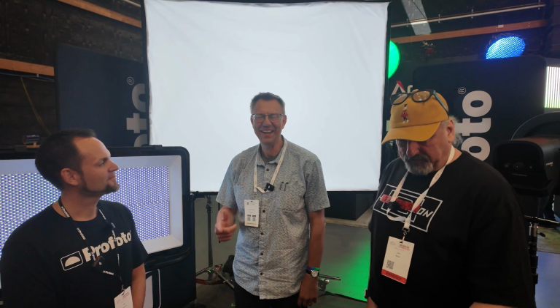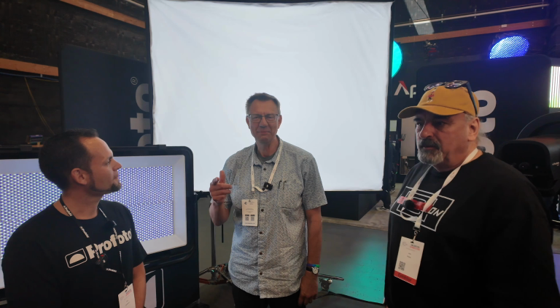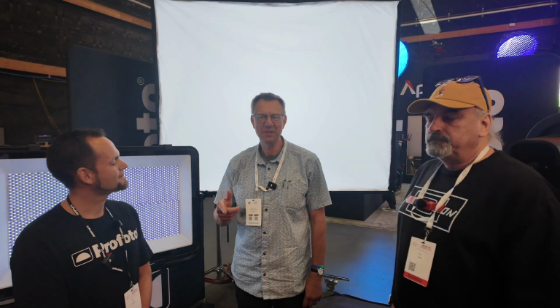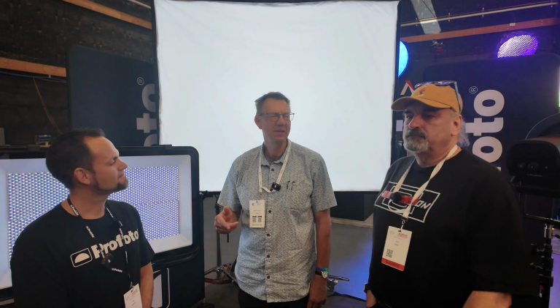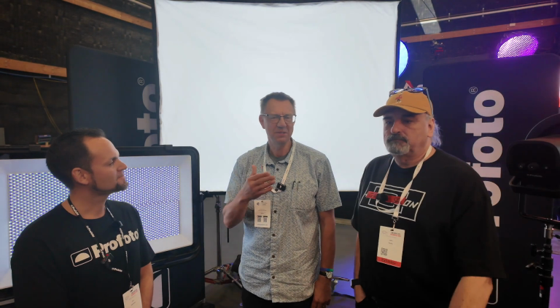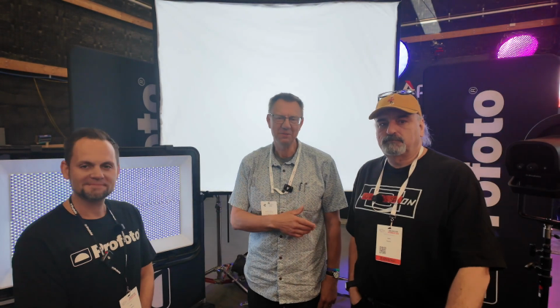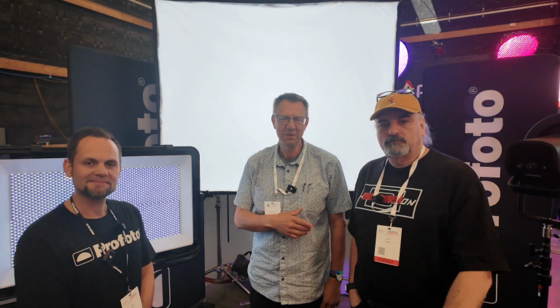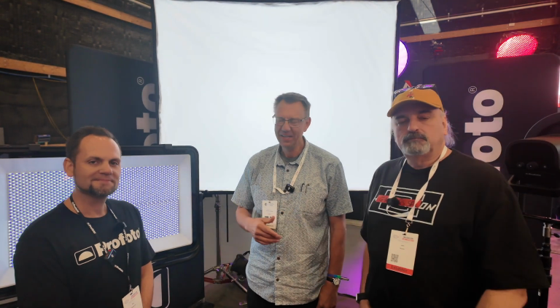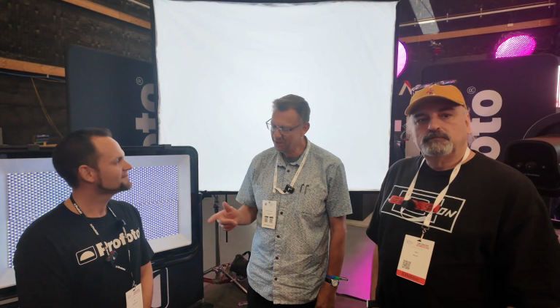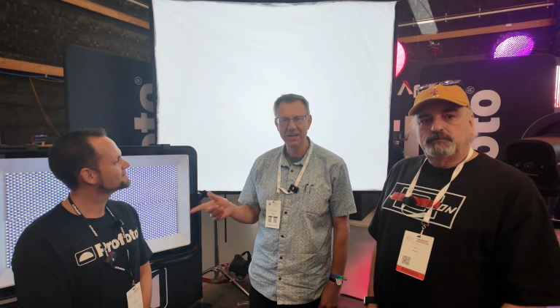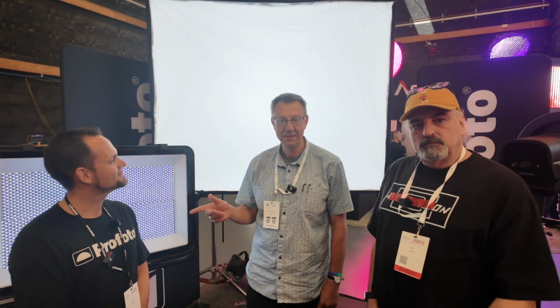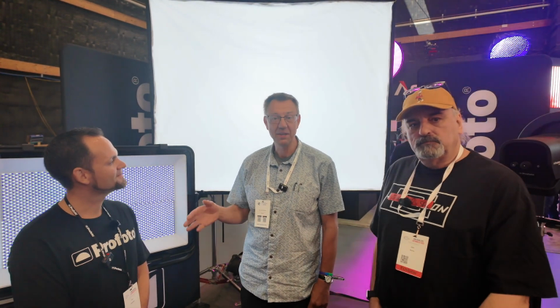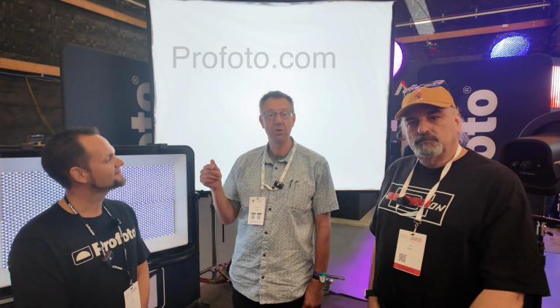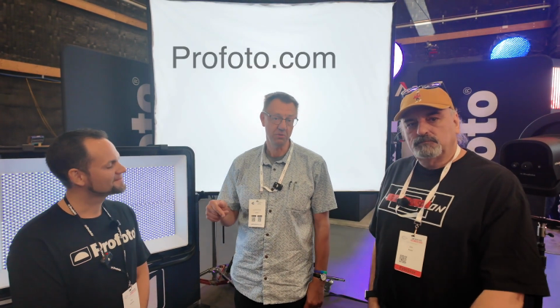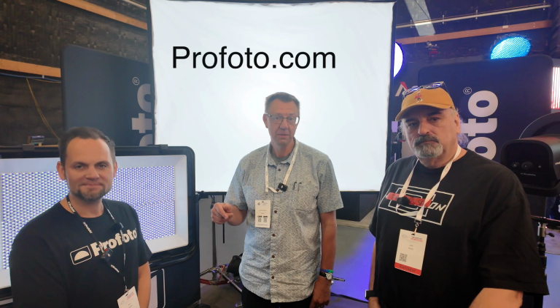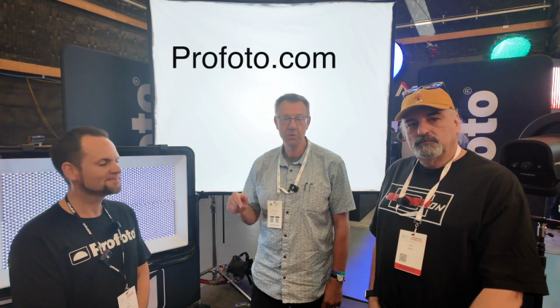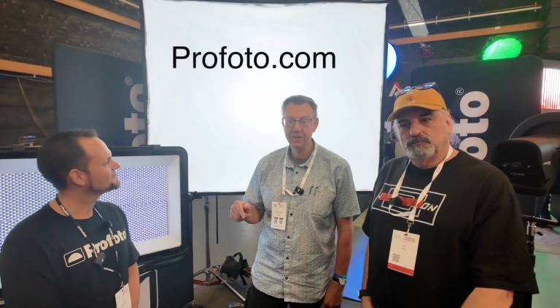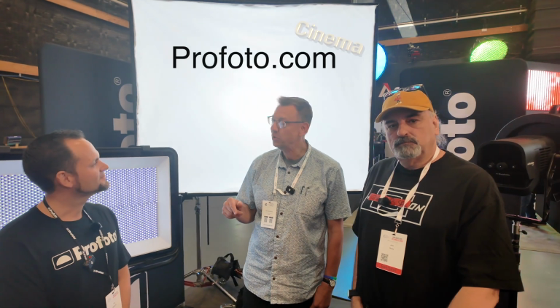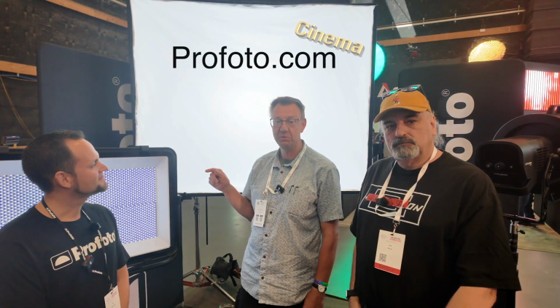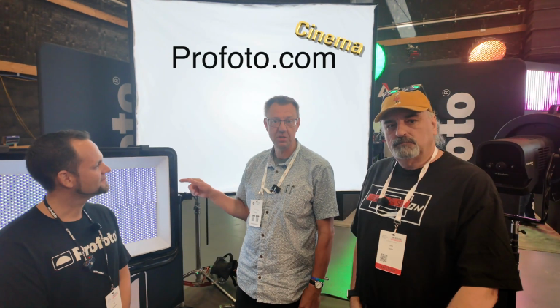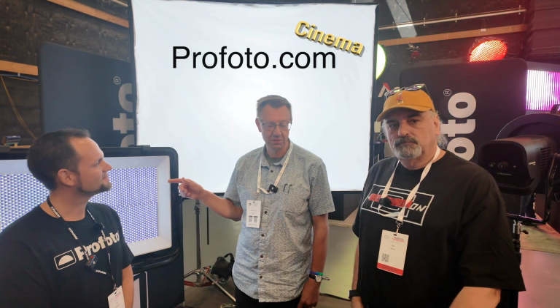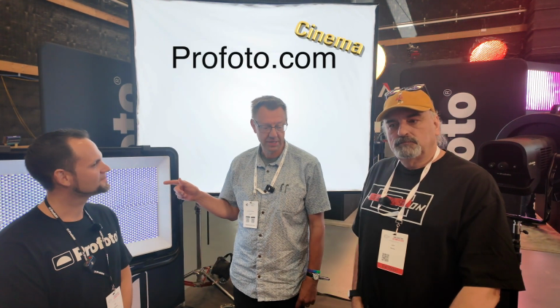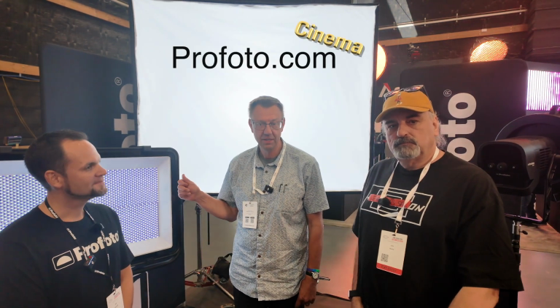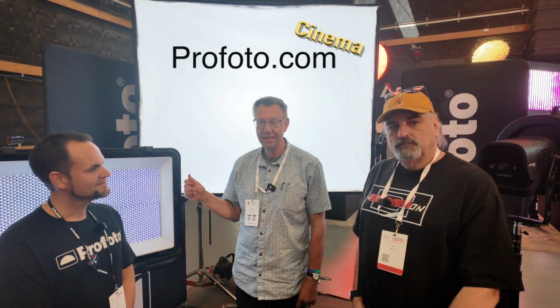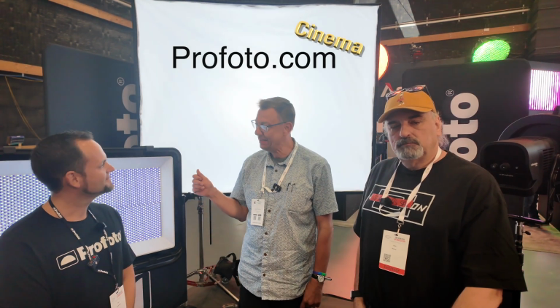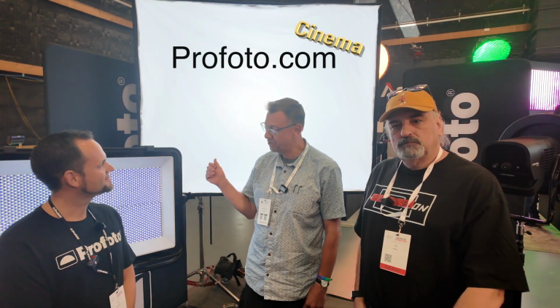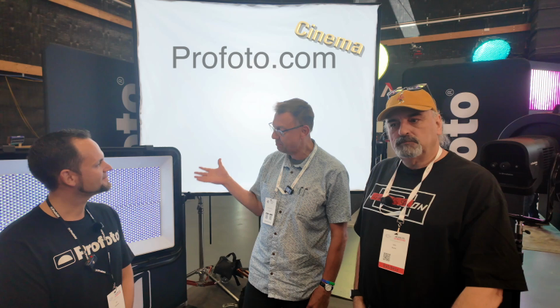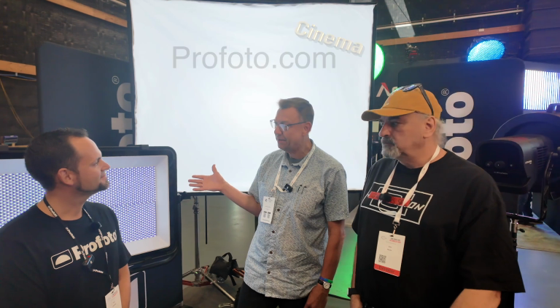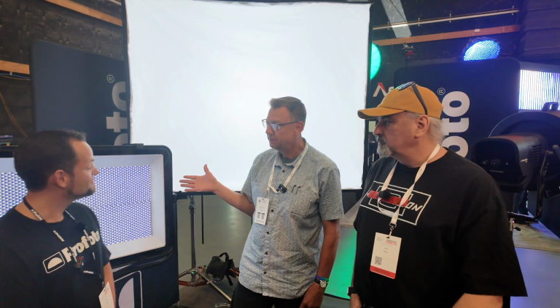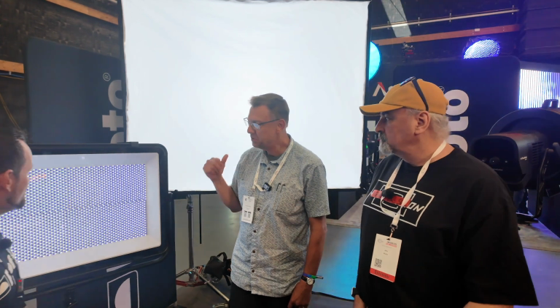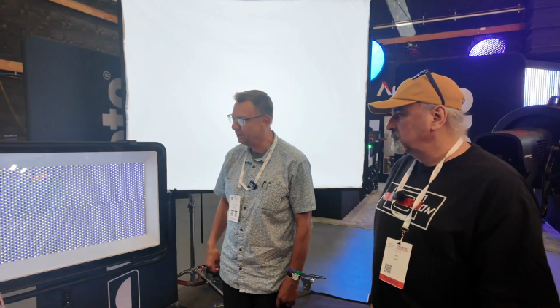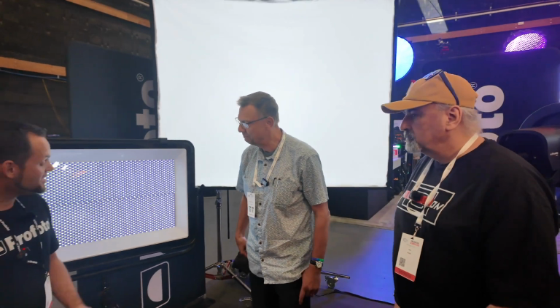Hi, I'm Luke Cervell, this is John Roche, and we're here with Rod Gammons at the Profoto booth. We're looking at some new units that they're rolling out here, and first you've got a big panel — tell us about it.